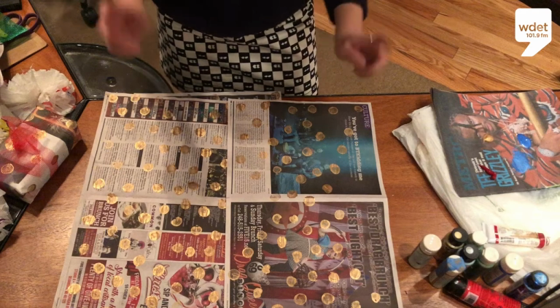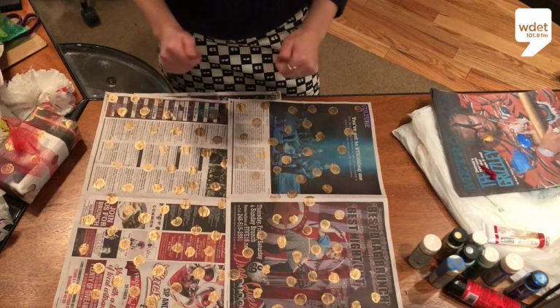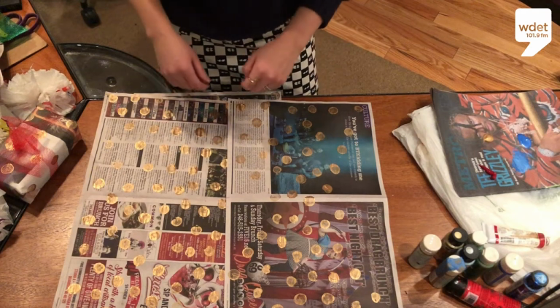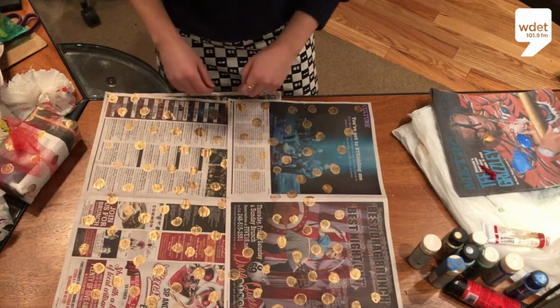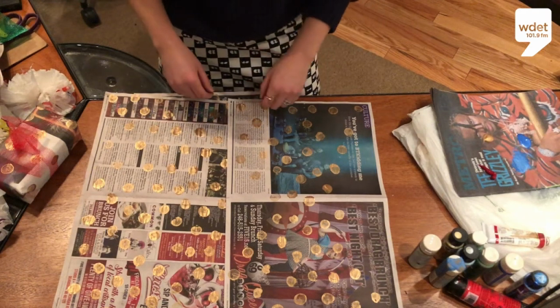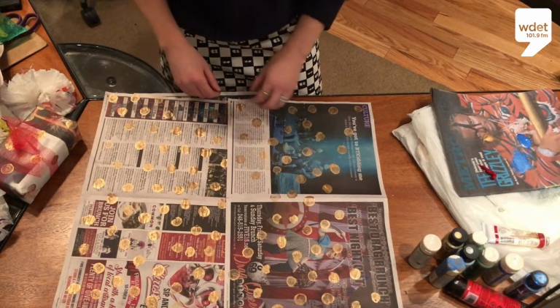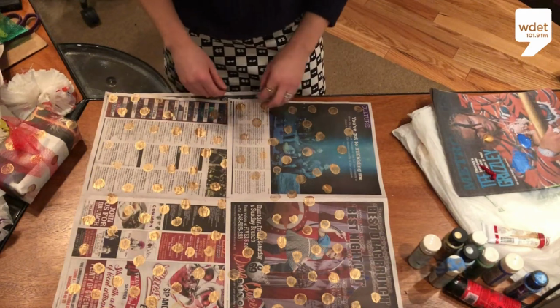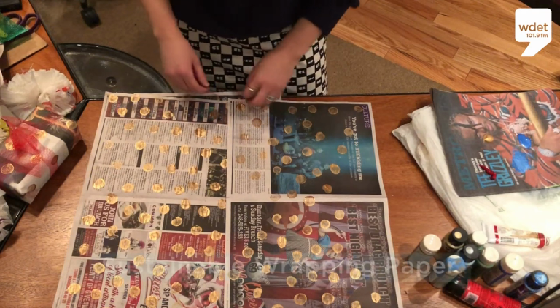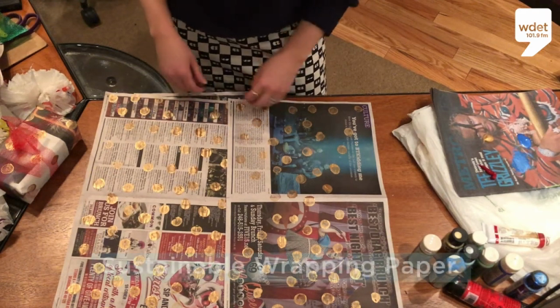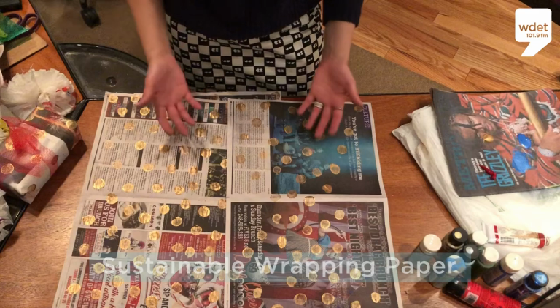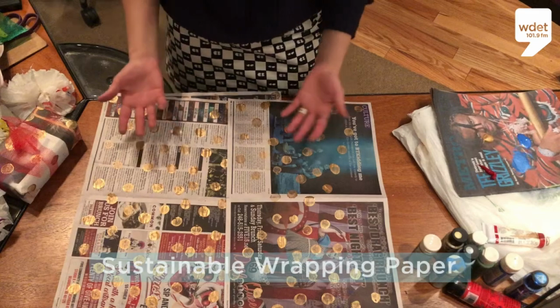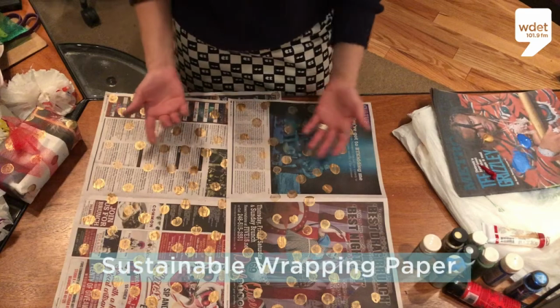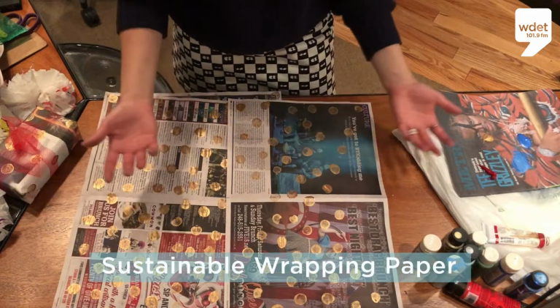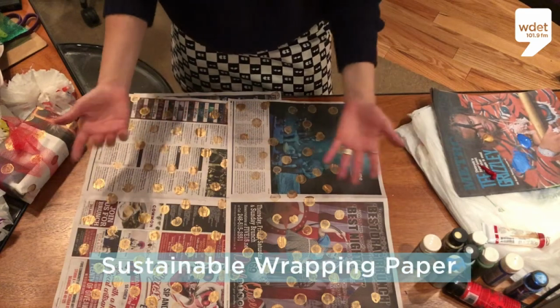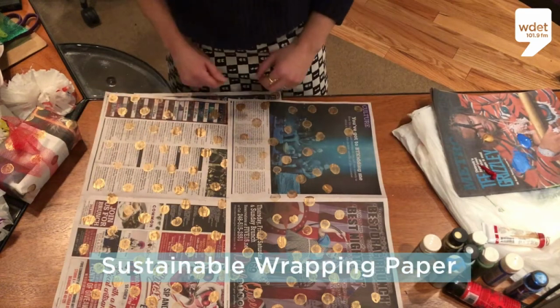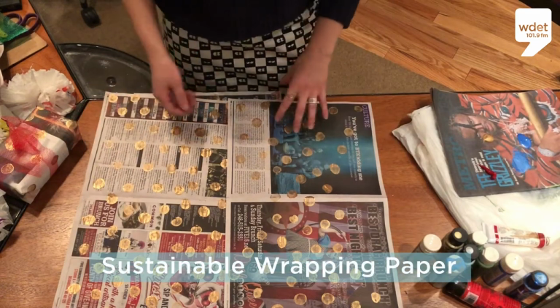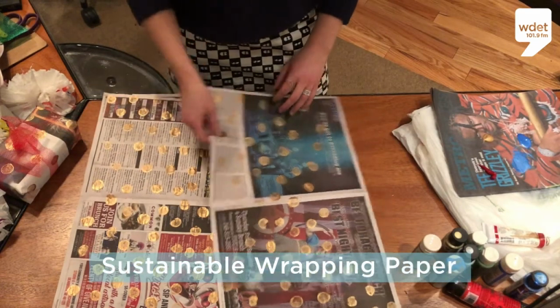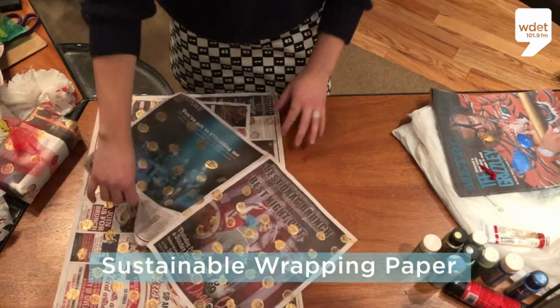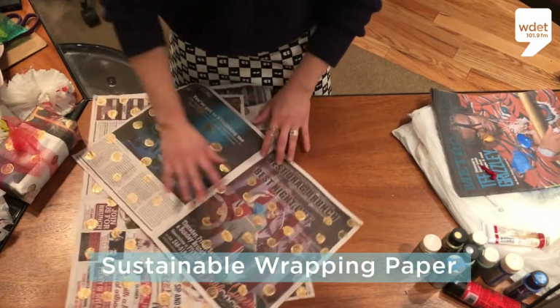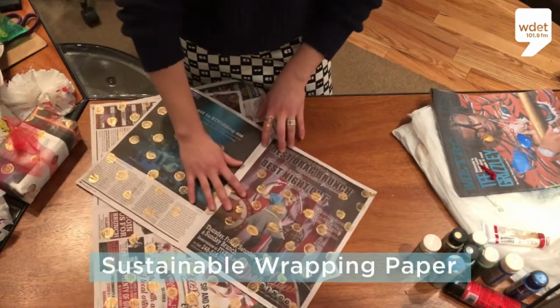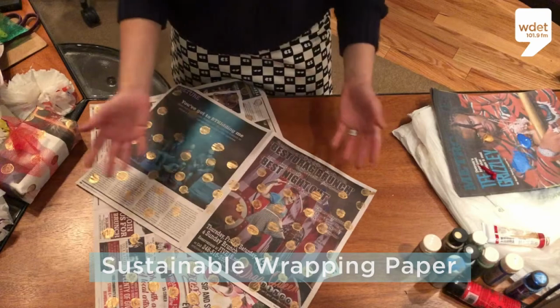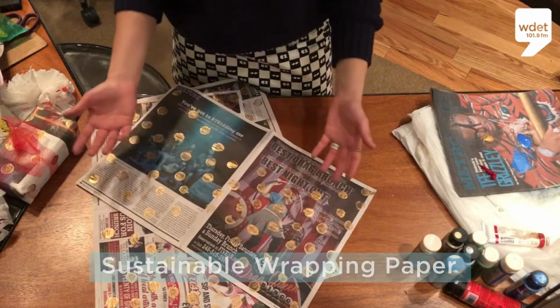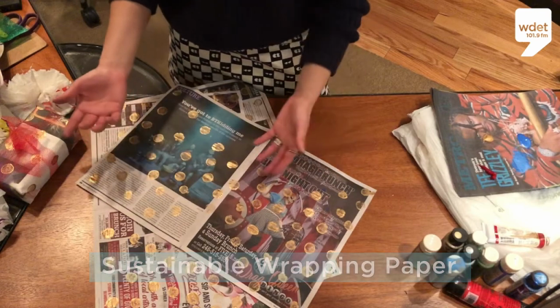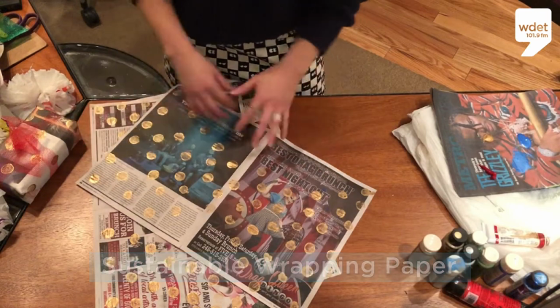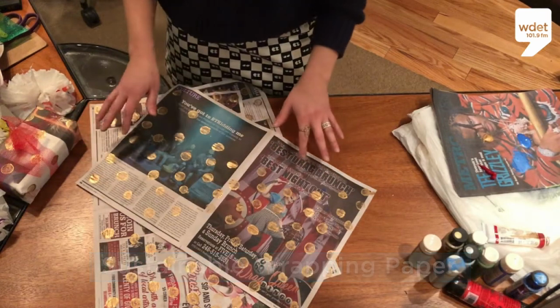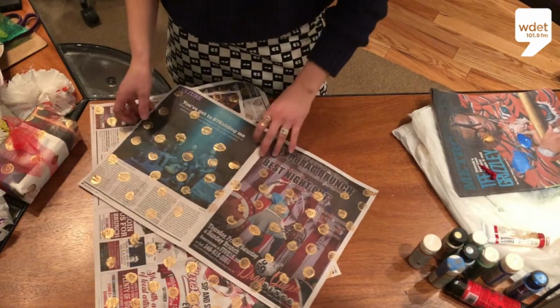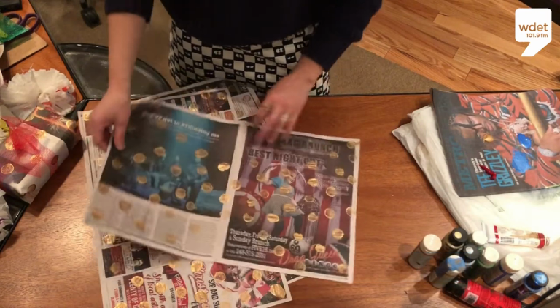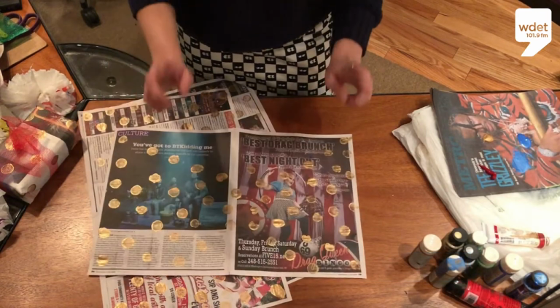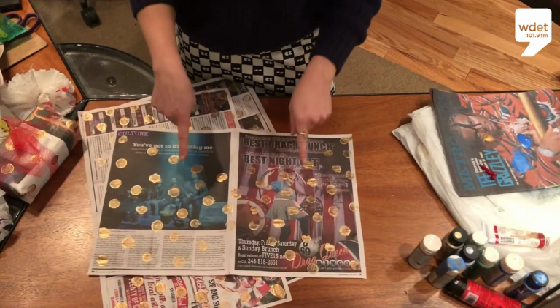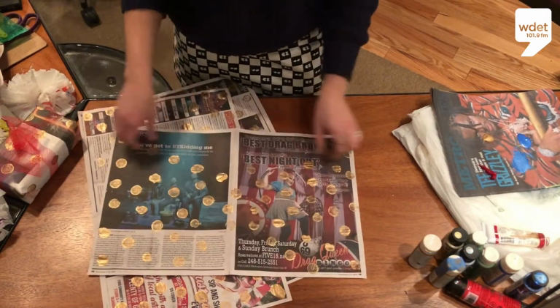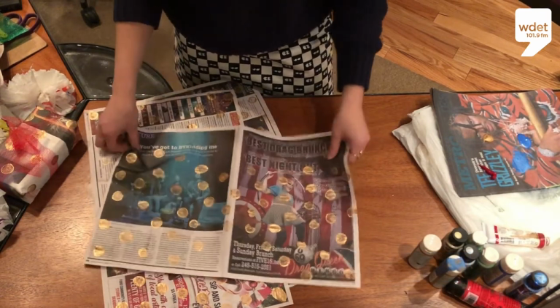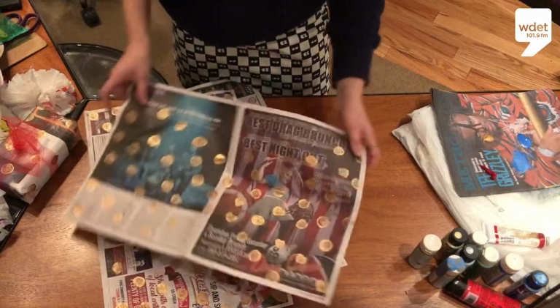We're going to show you how to make gift wrap that is actually recyclable and minimal waste. Everyone knows you can use newspaper as a last-minute, low-maintenance gift wrap, but we're going to show you how to make it cute like this.